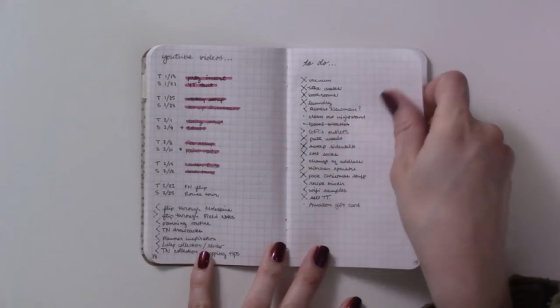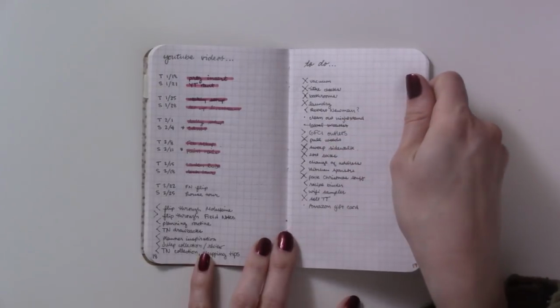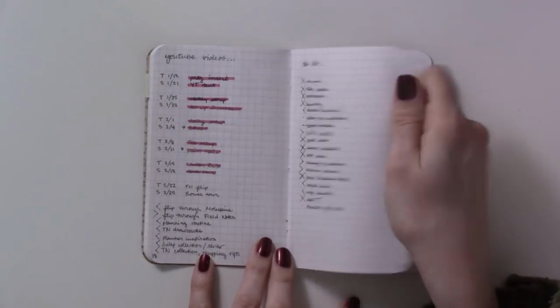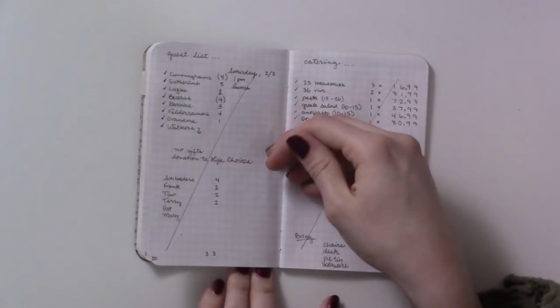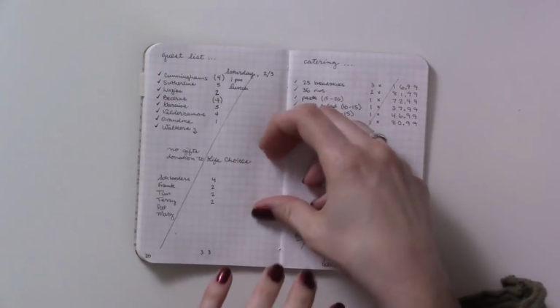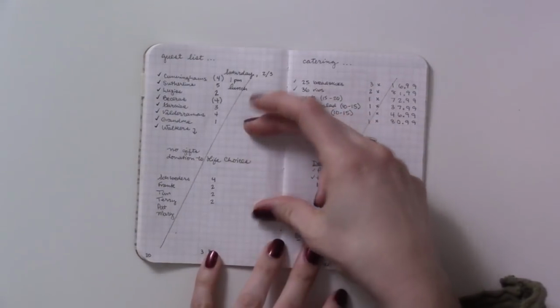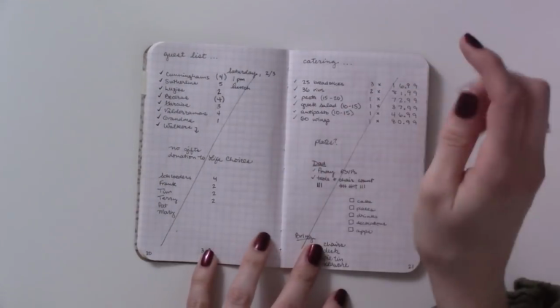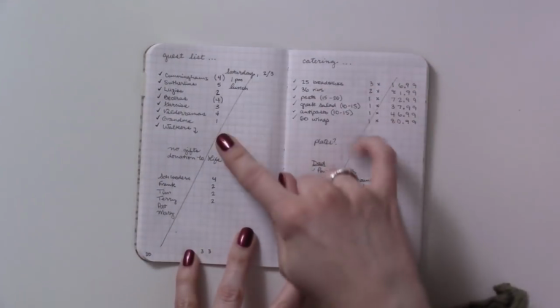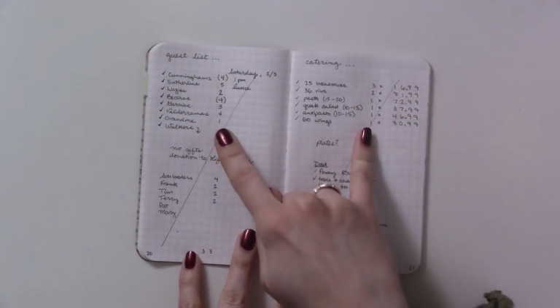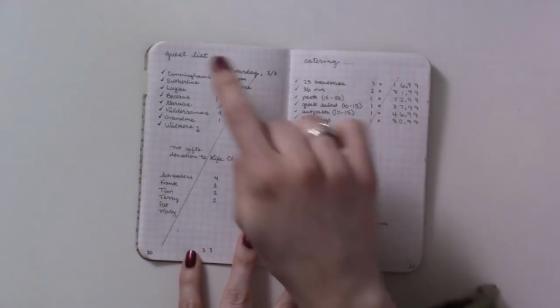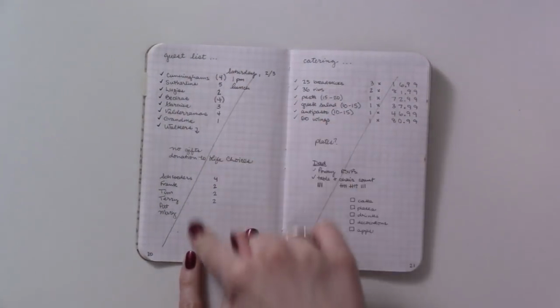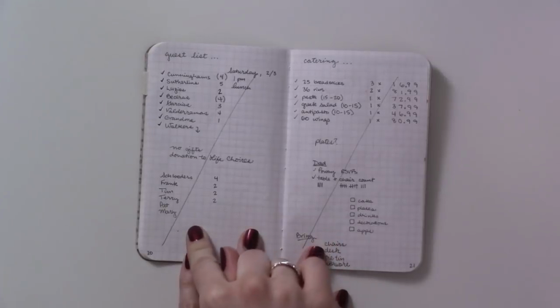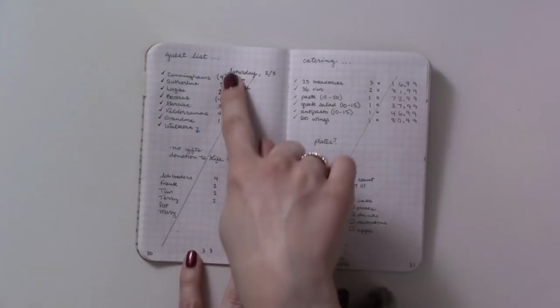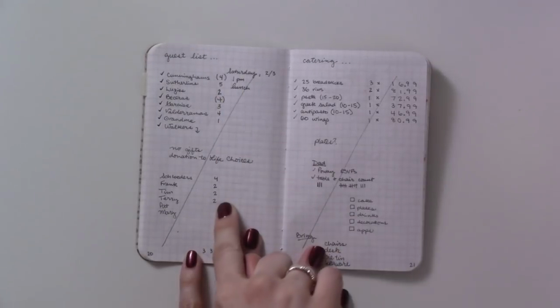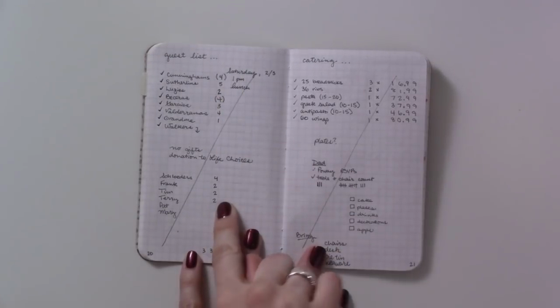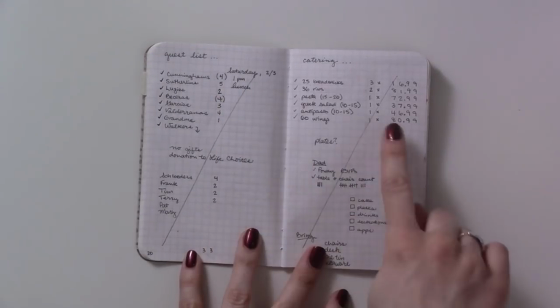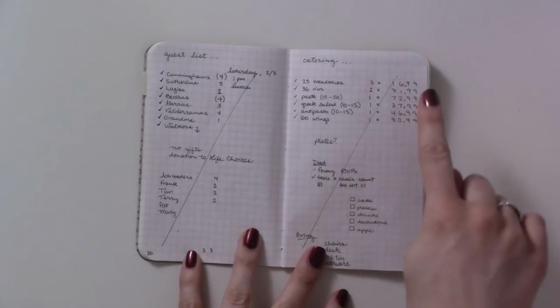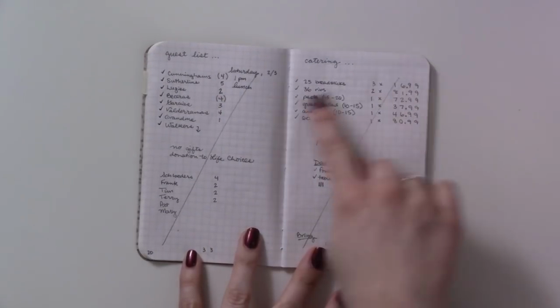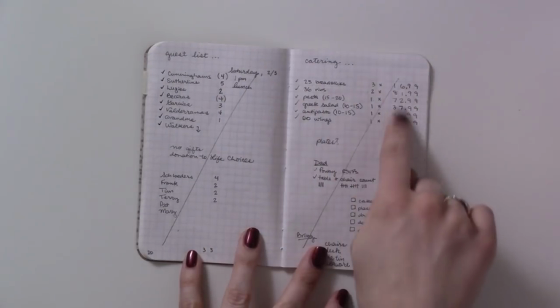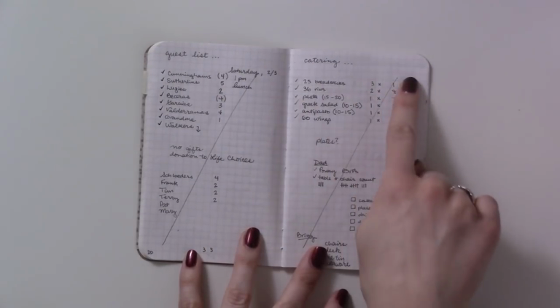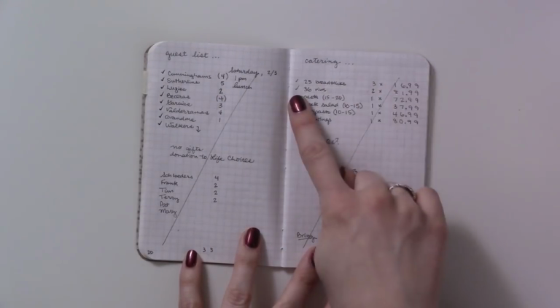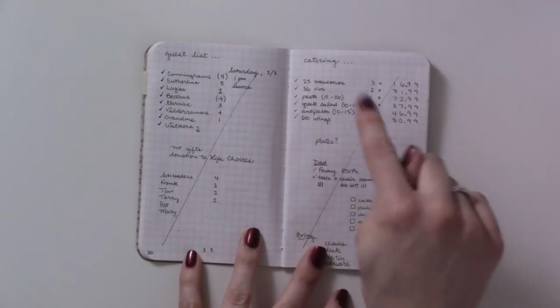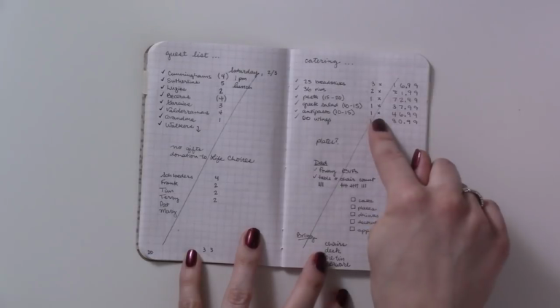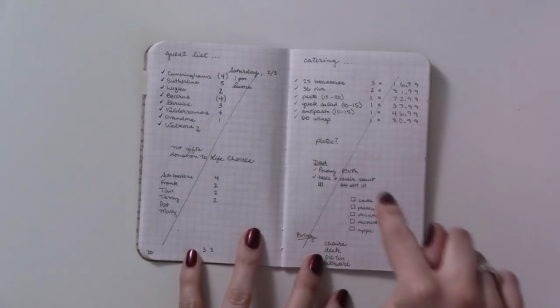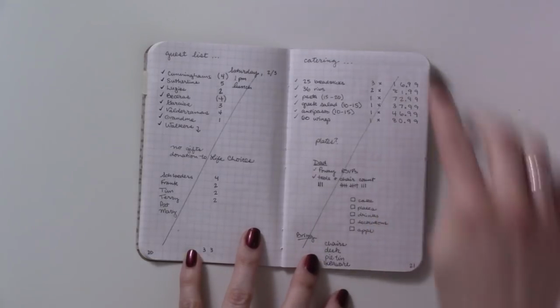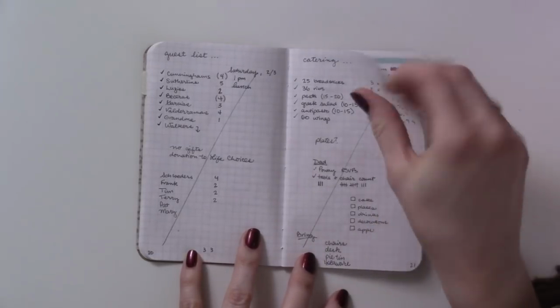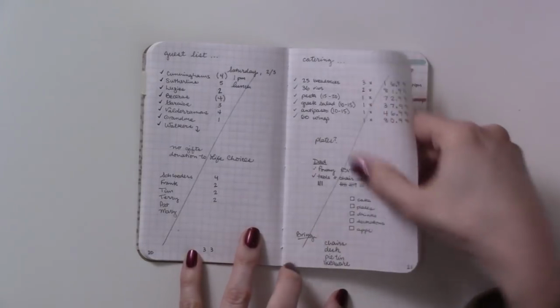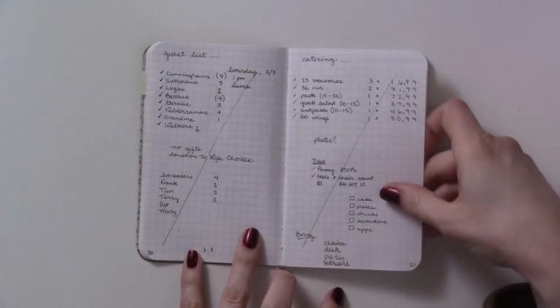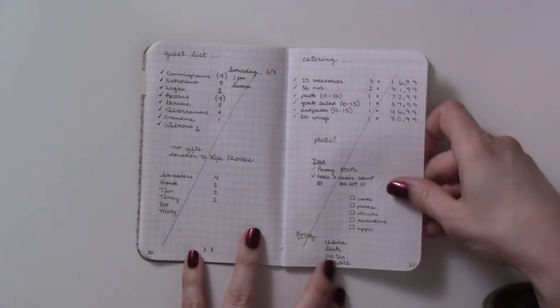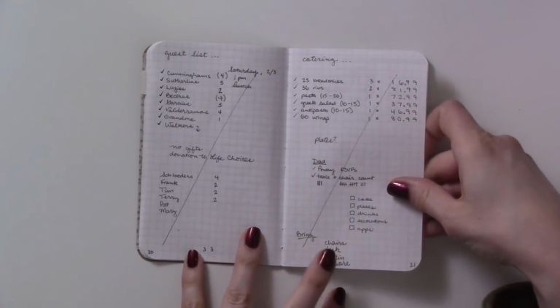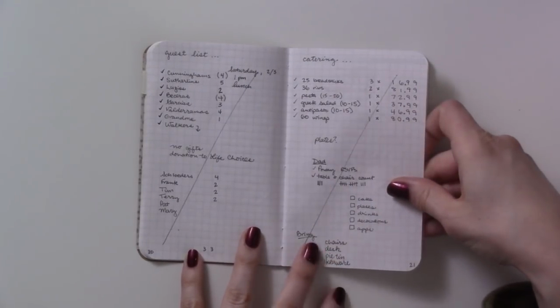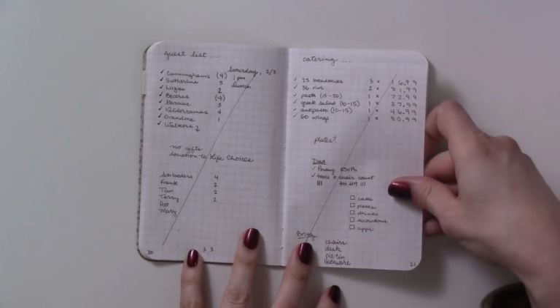Another rollover to-do list. More stuff for the party: the guest list and RSVP numbers, some math on the catering order, a checklist of things to do, and stuff to bring the morning of.